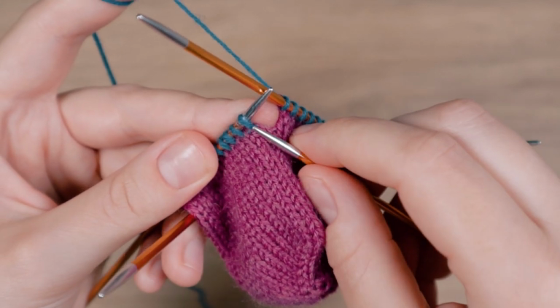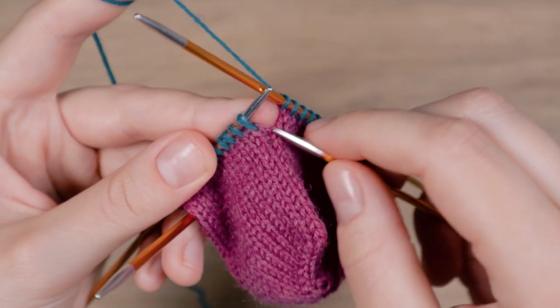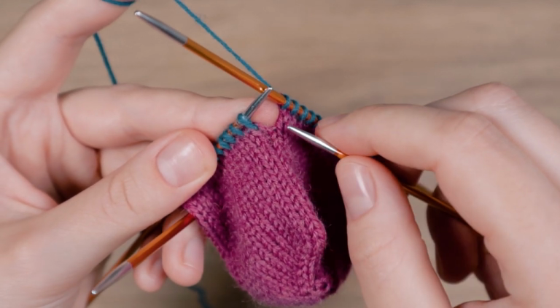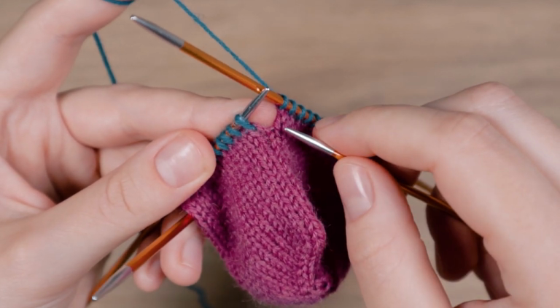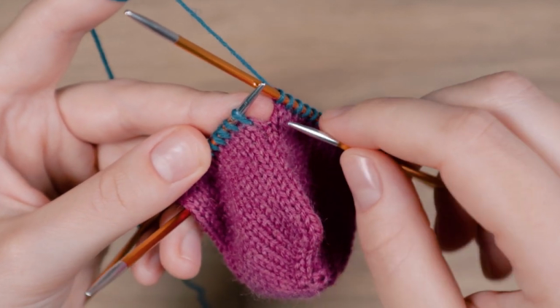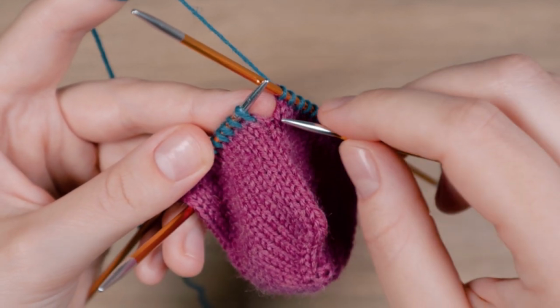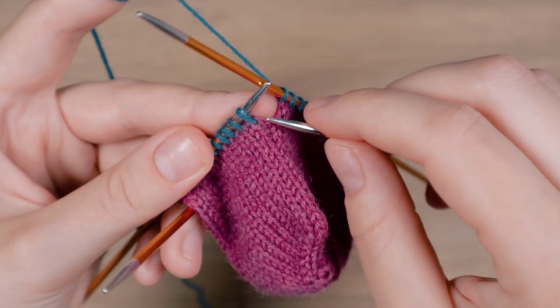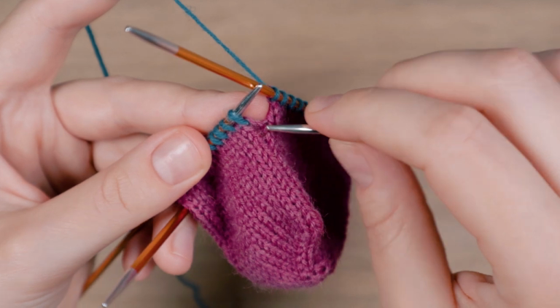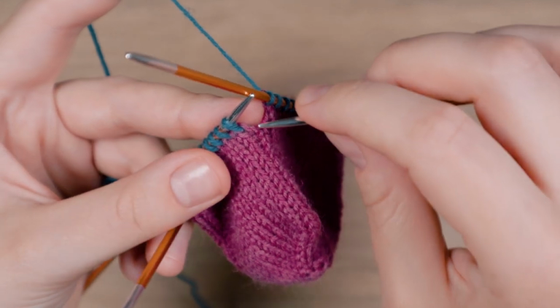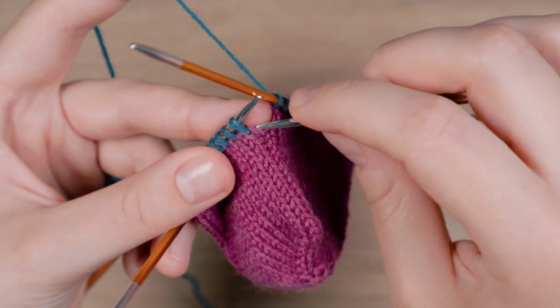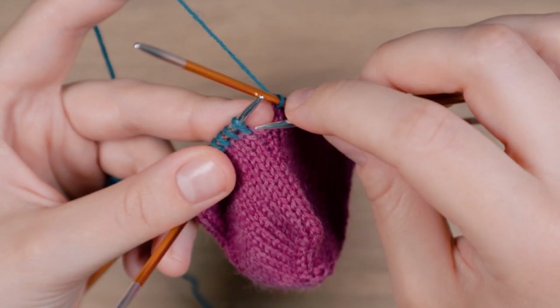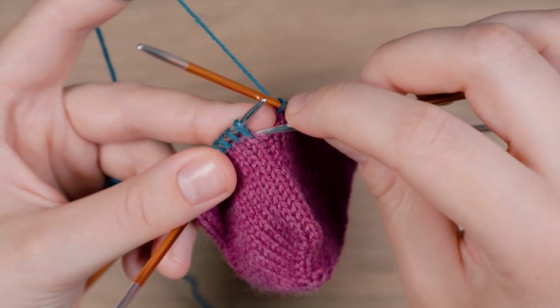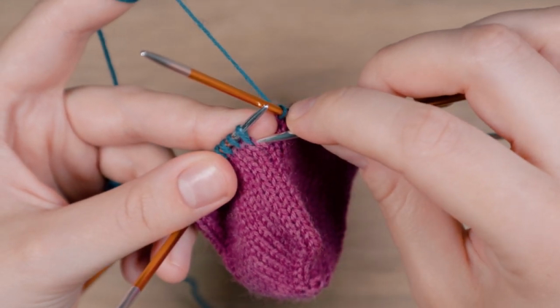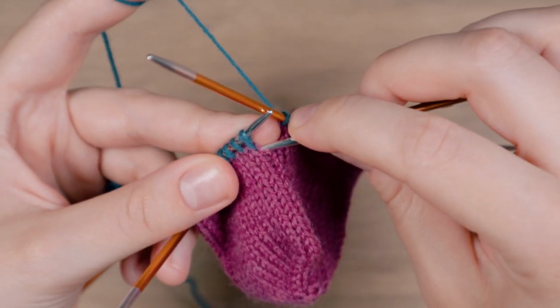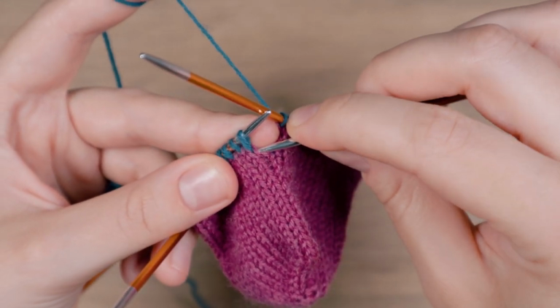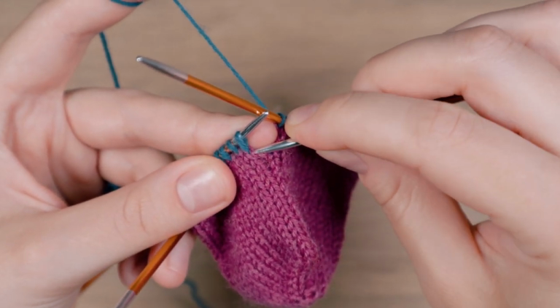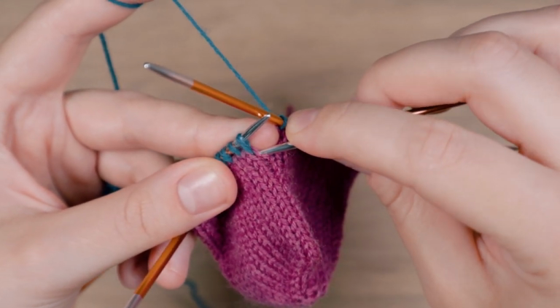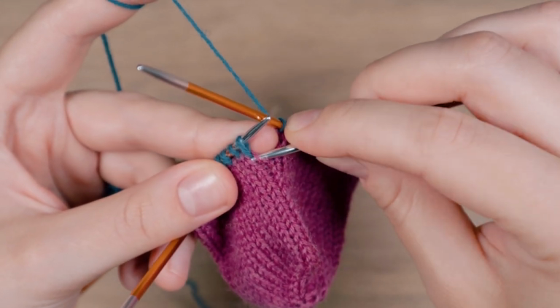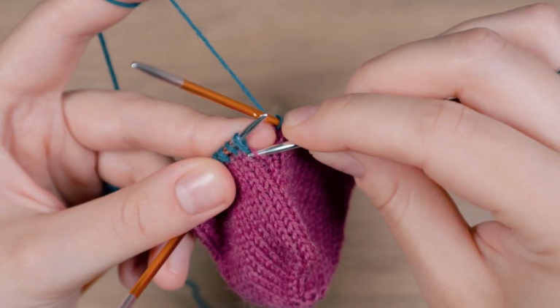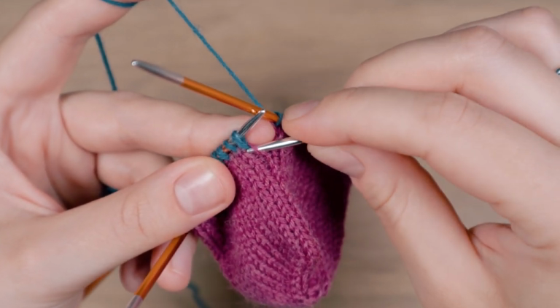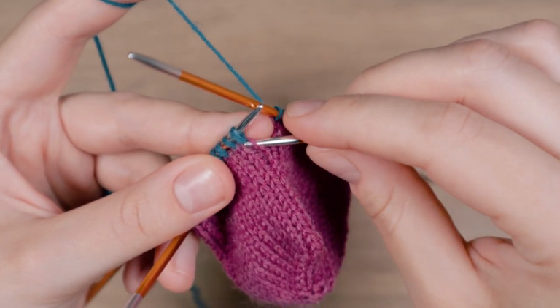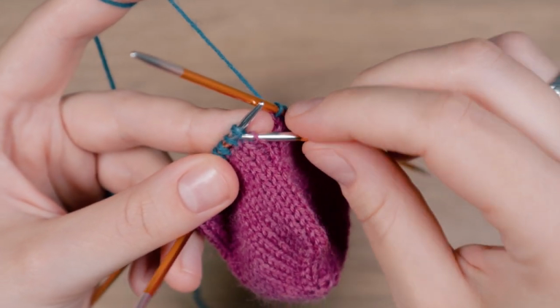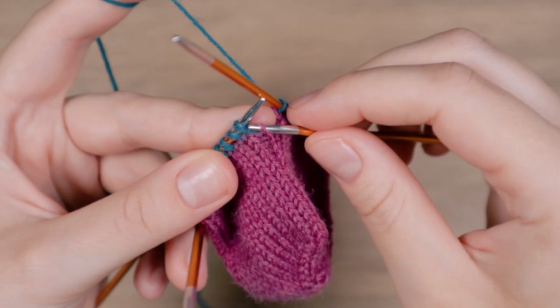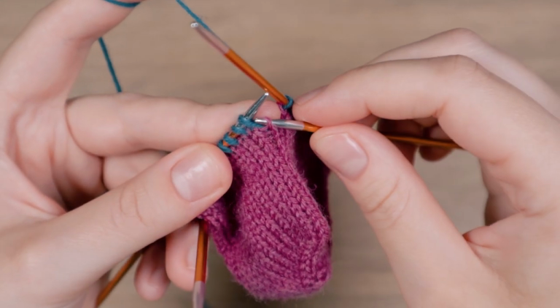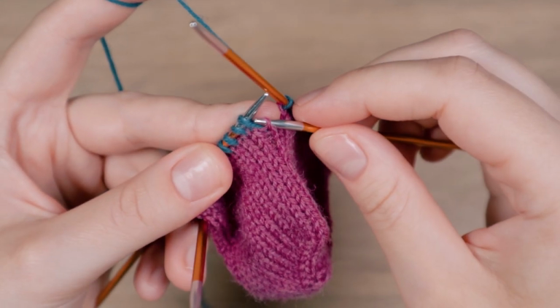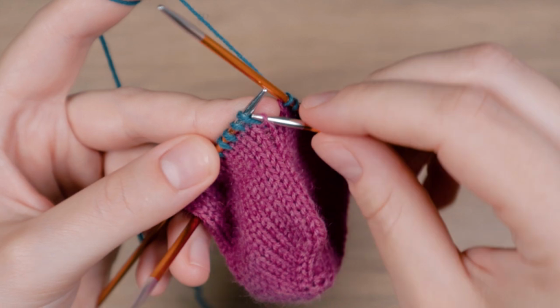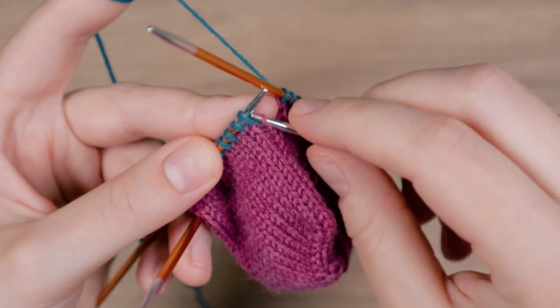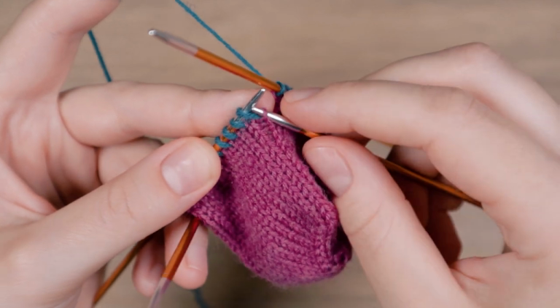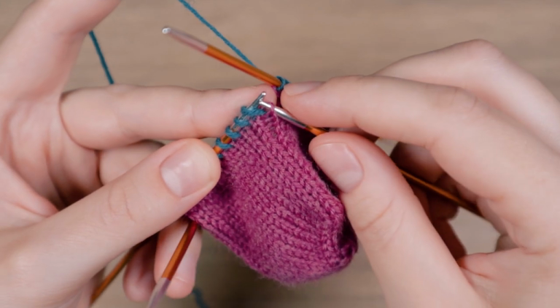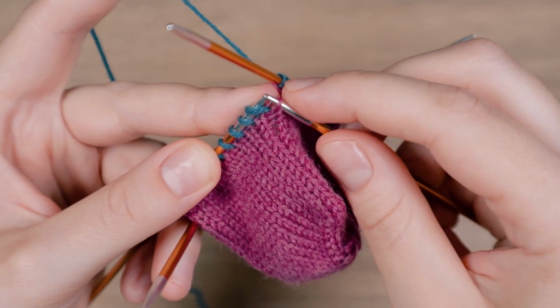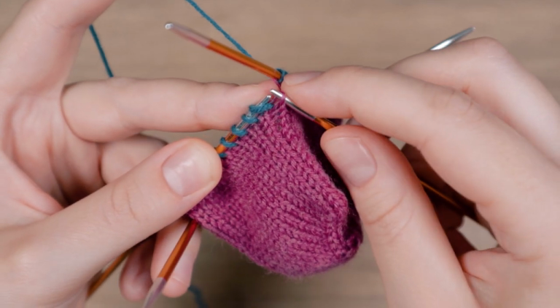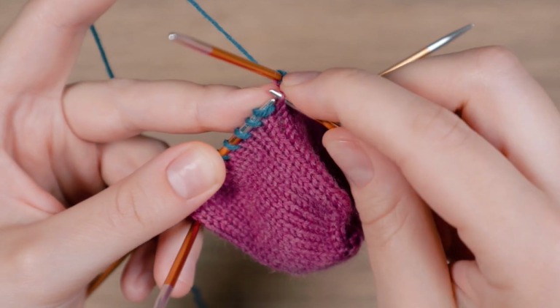Pick up the right leg of the stitch that is underneath the first stitch of the round. Then put it on the left needle.